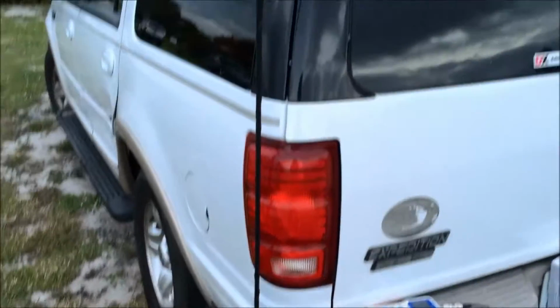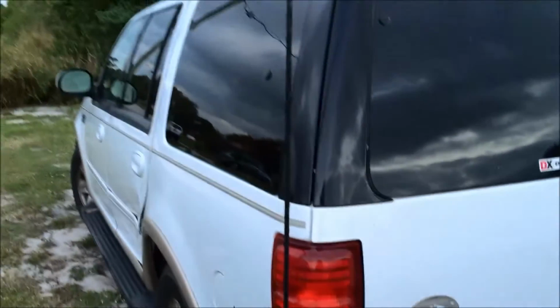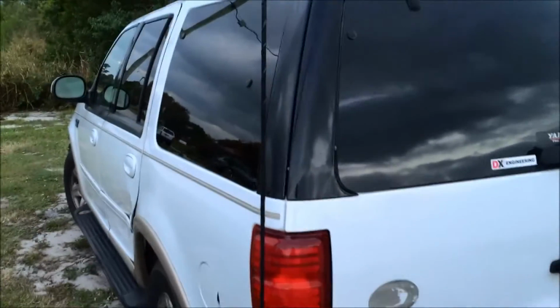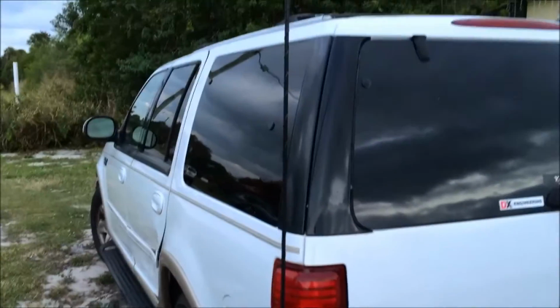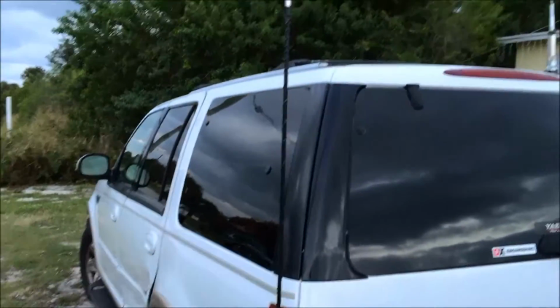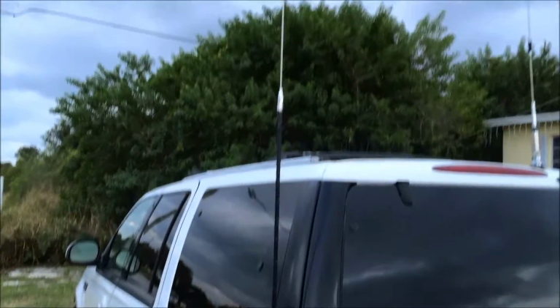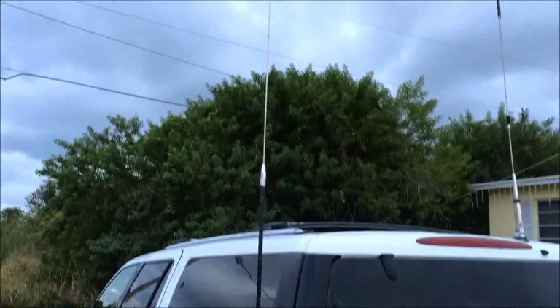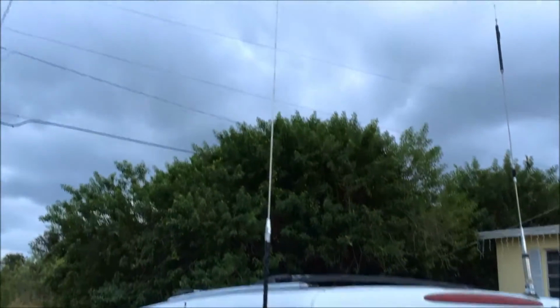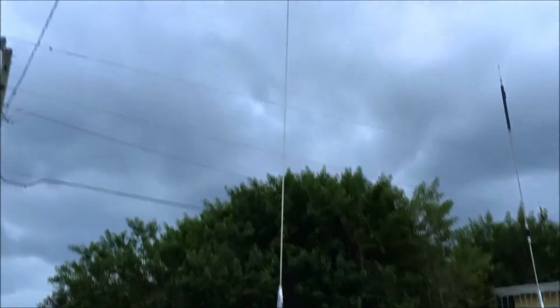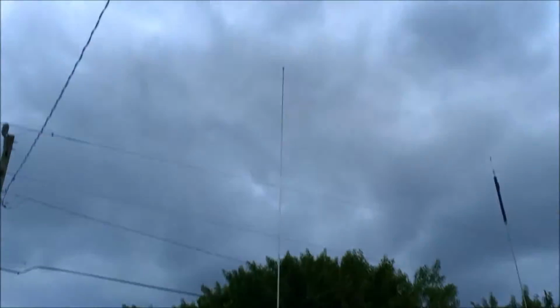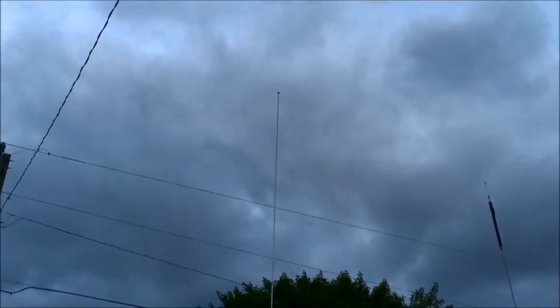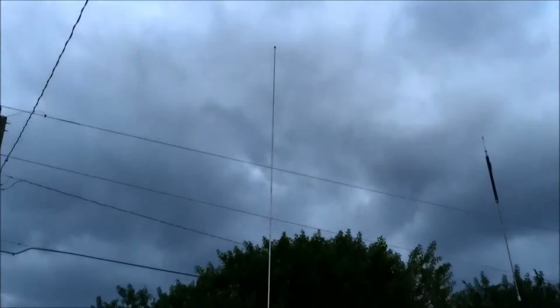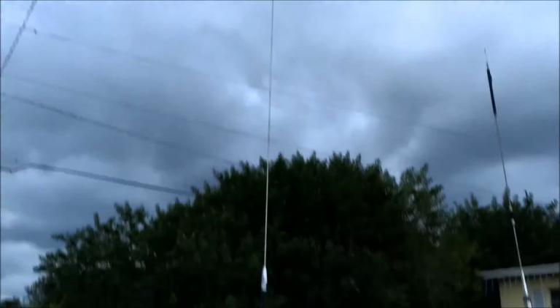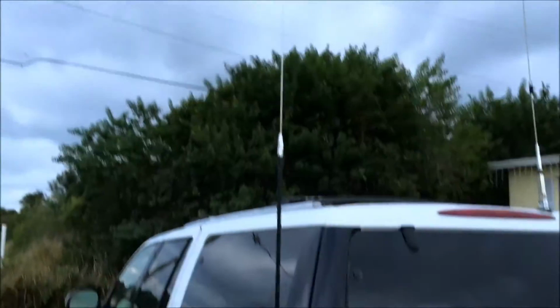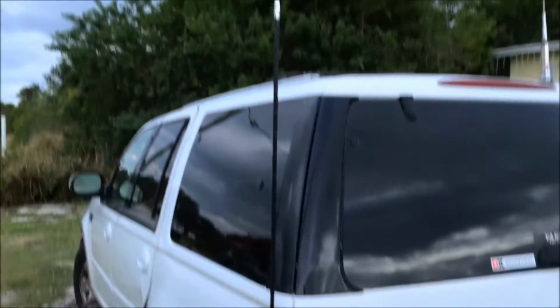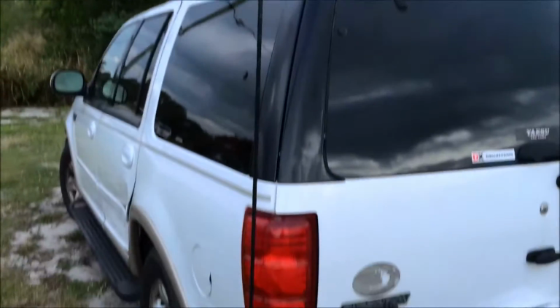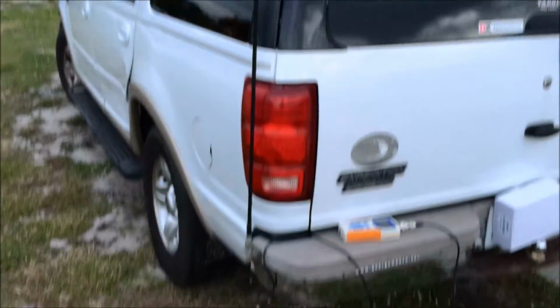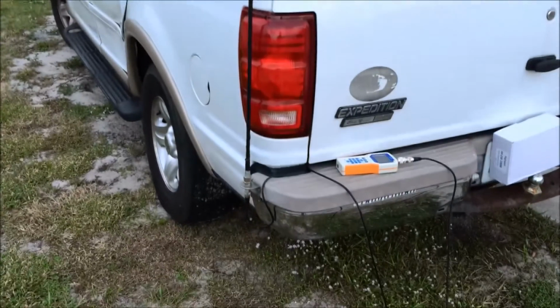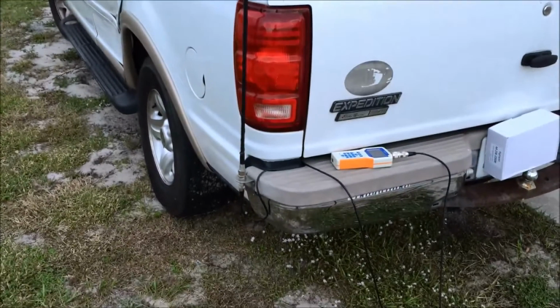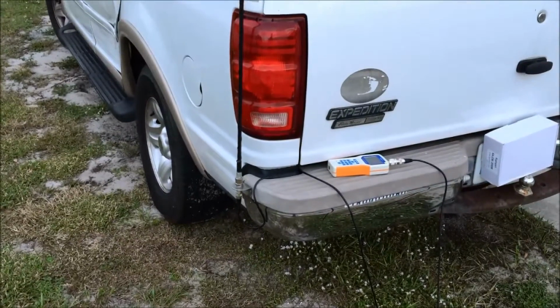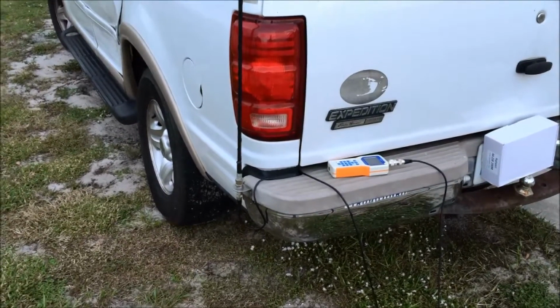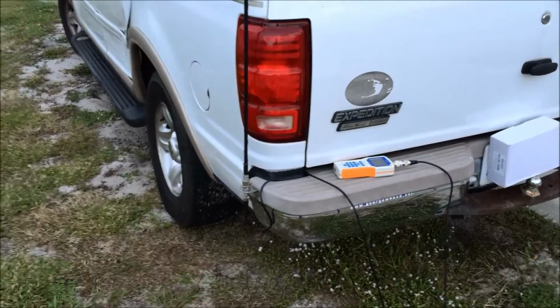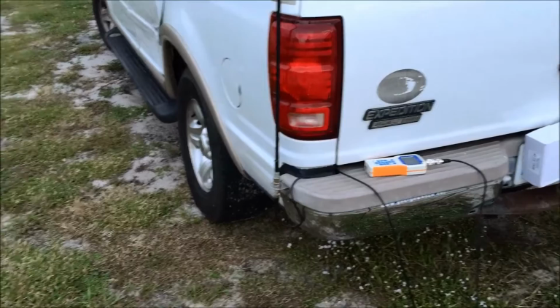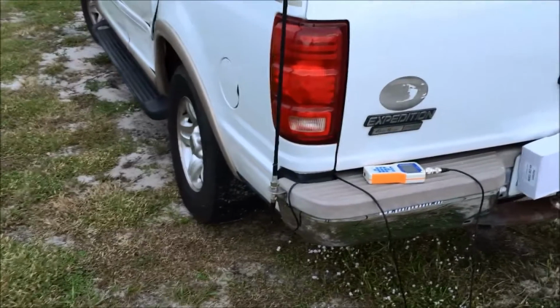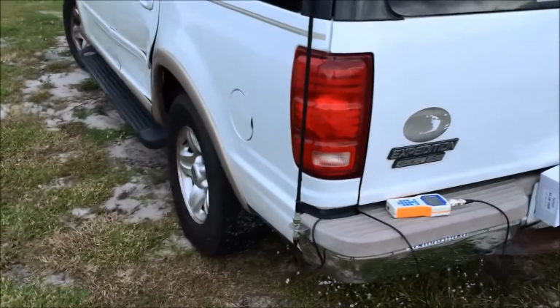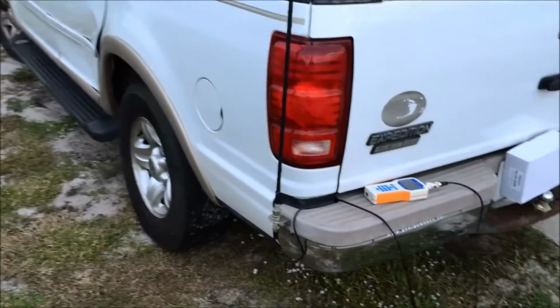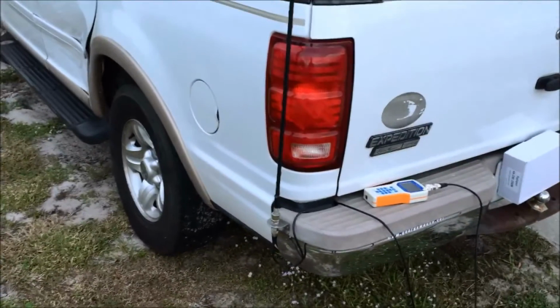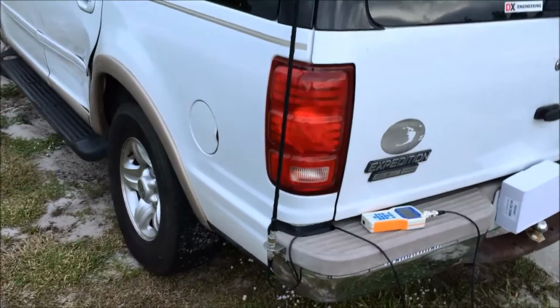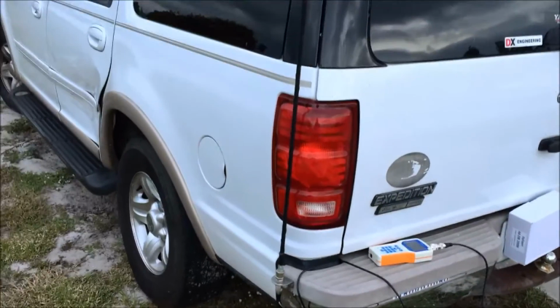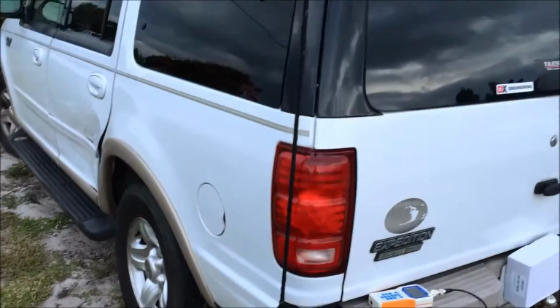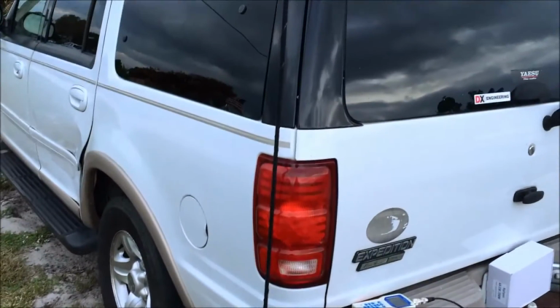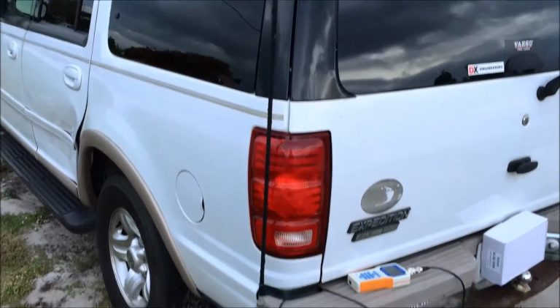I've got the Expedition here. I wanted to show you real quick my $3 find at the local Ham Fest in Melbourne in October, and what I did with it. I love 10 meters — I have 10 meters mobile in the truck.